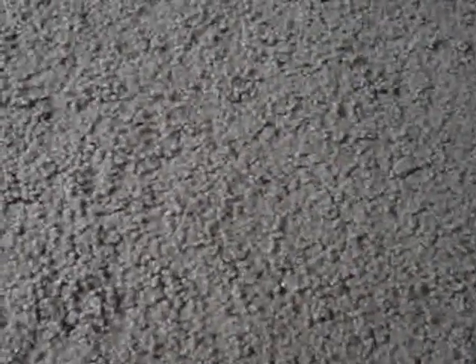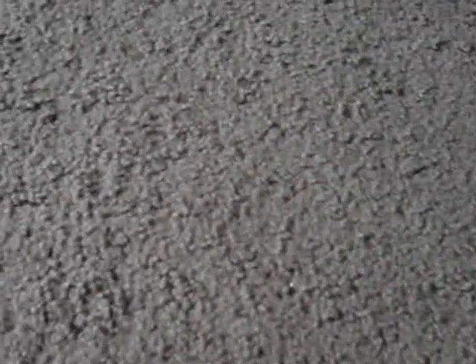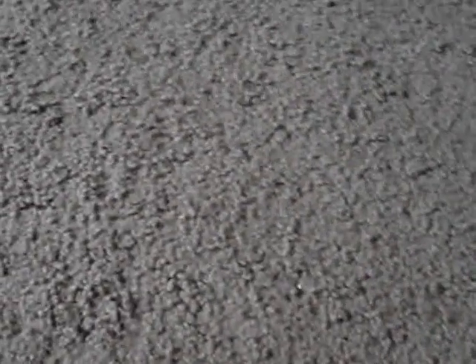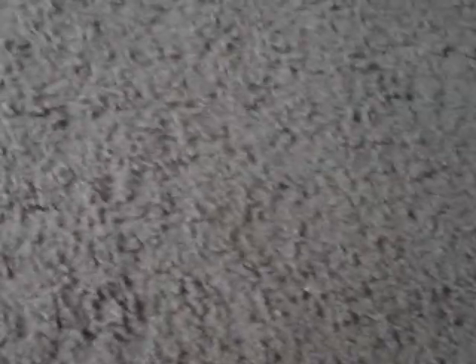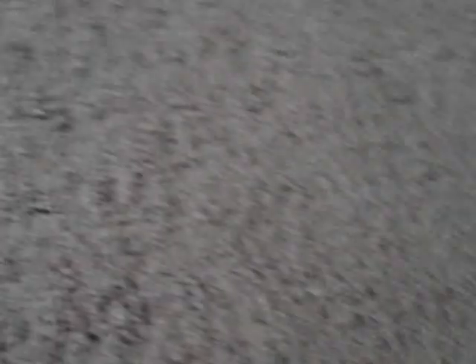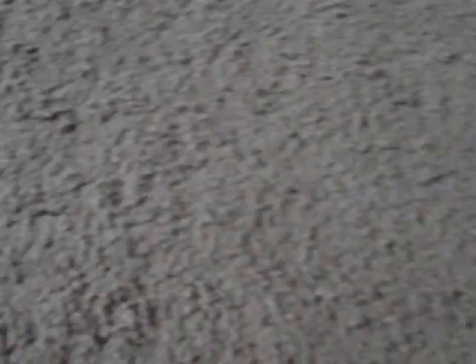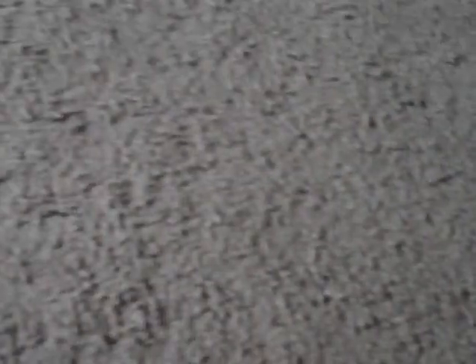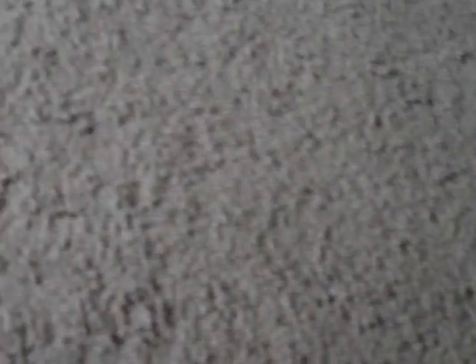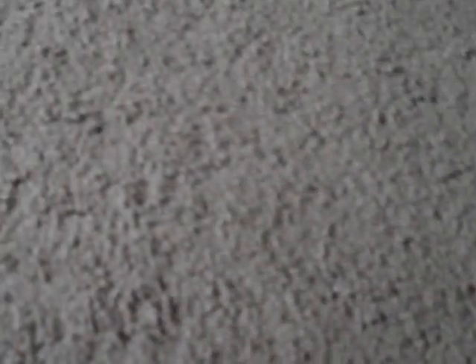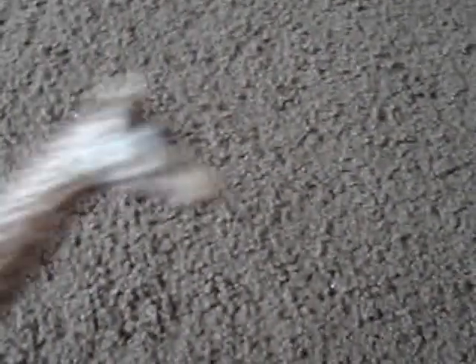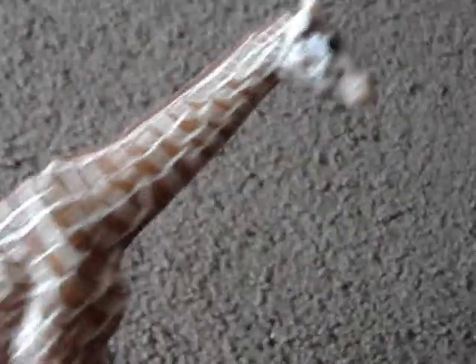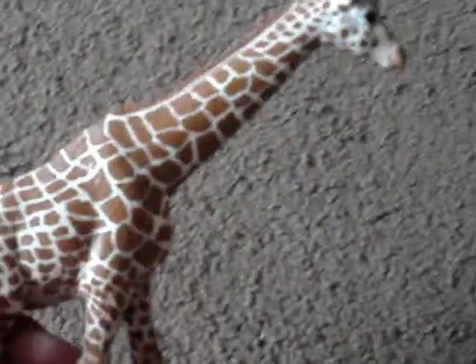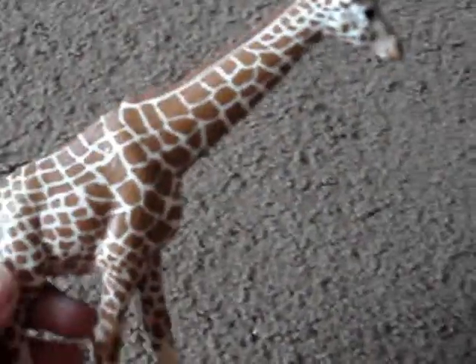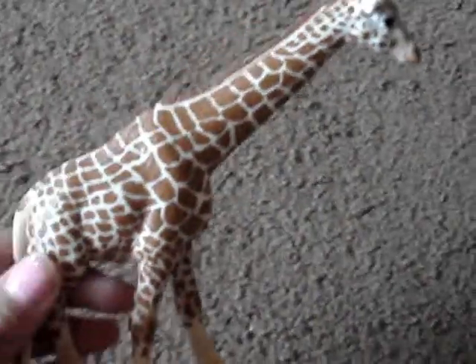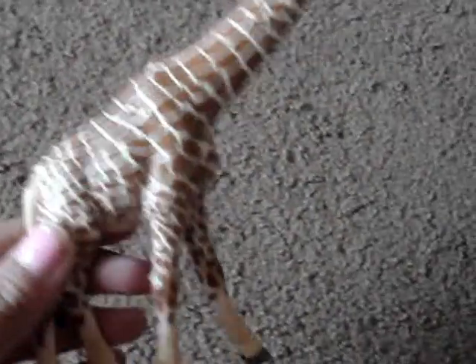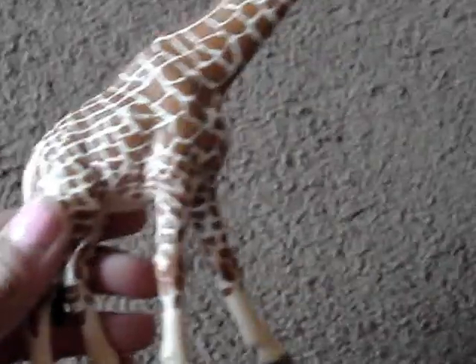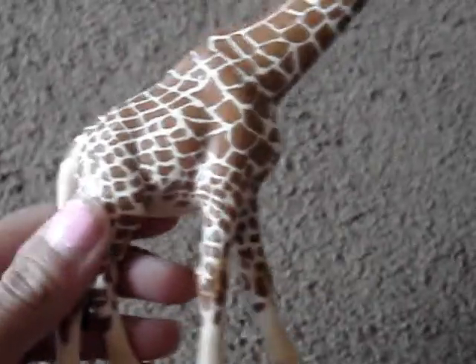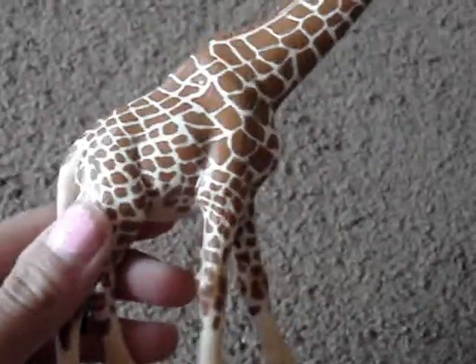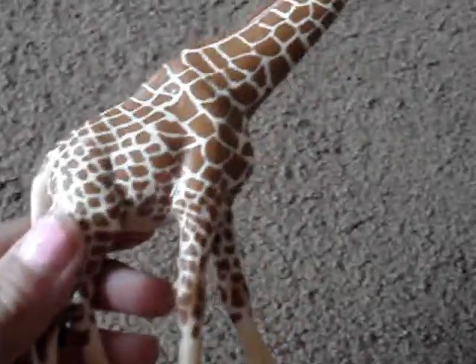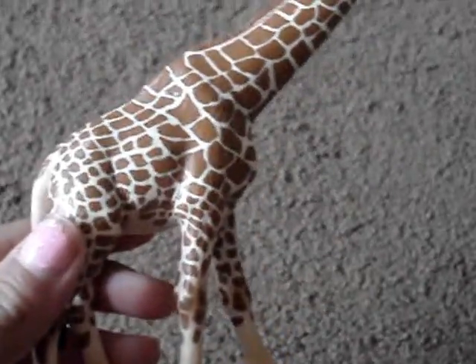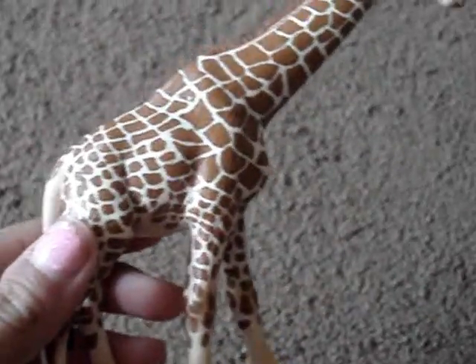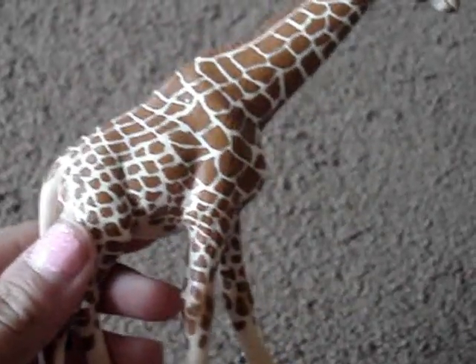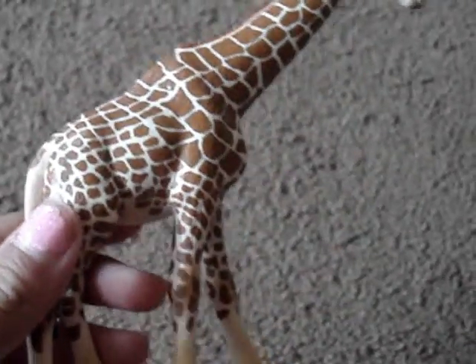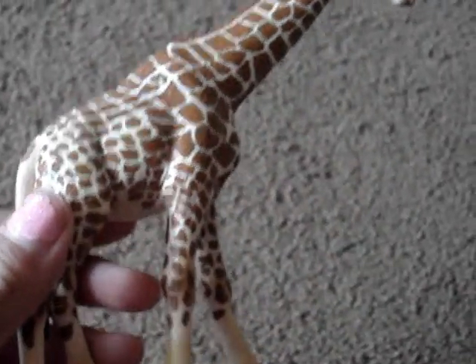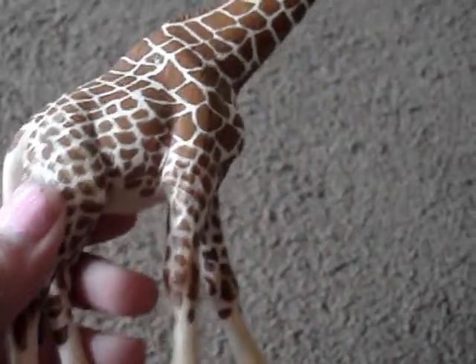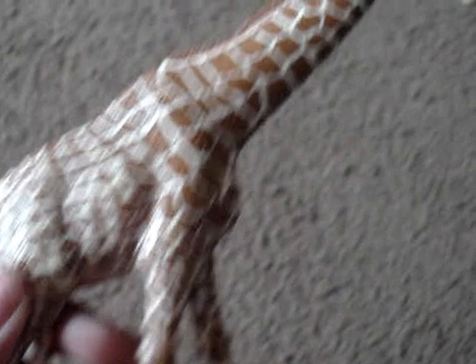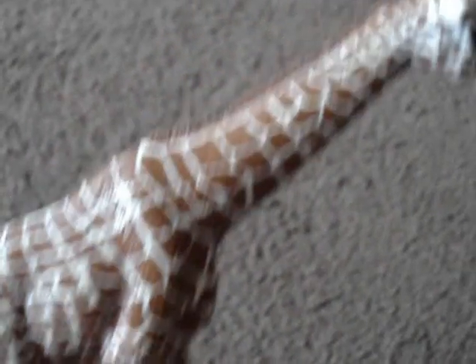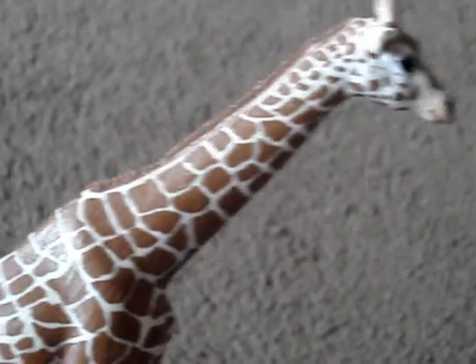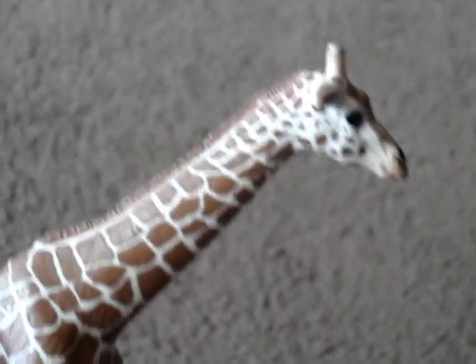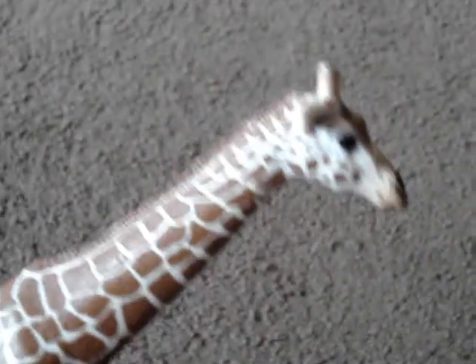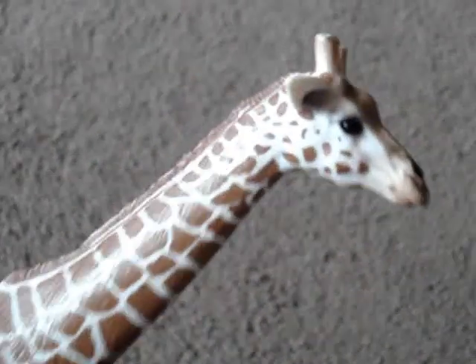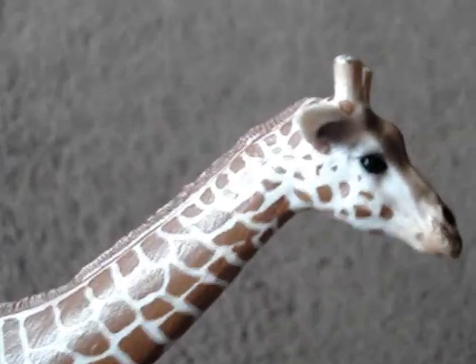And I also like this giraffe. I like how they're all really detailed, especially like the faces.